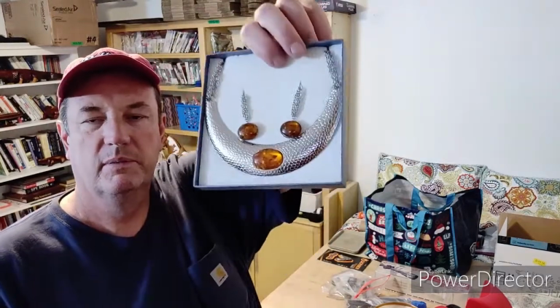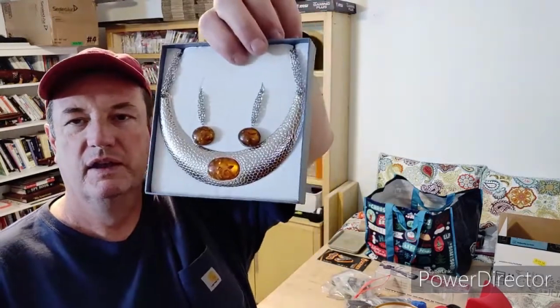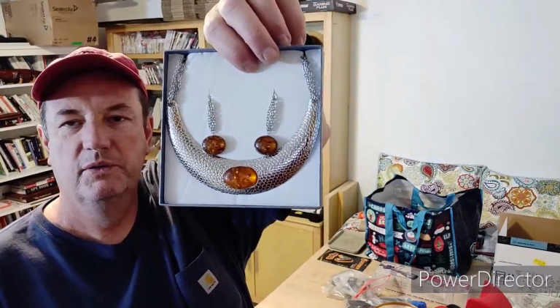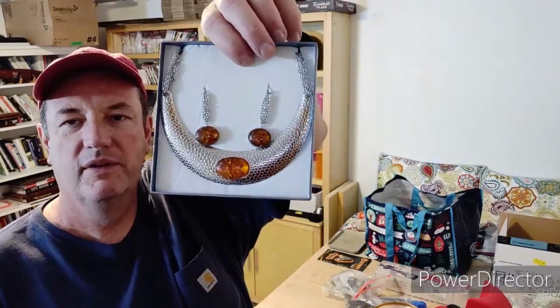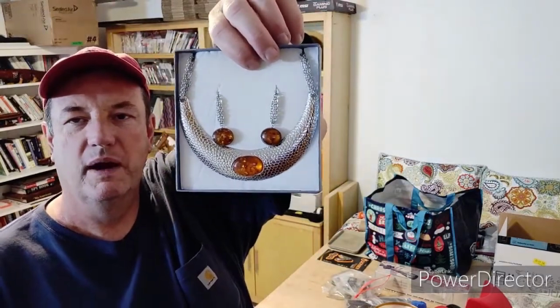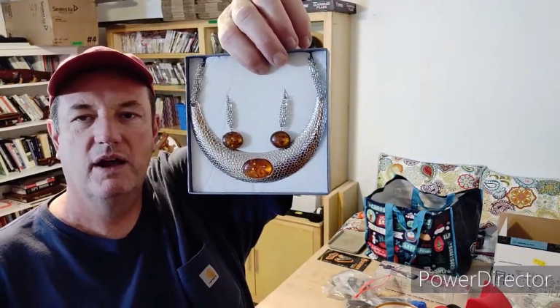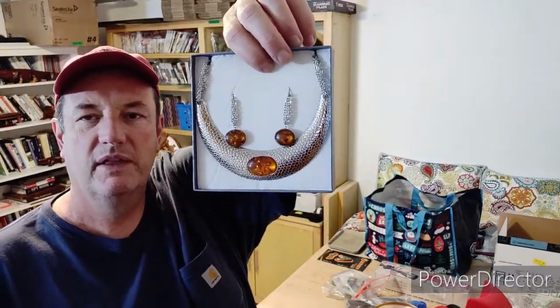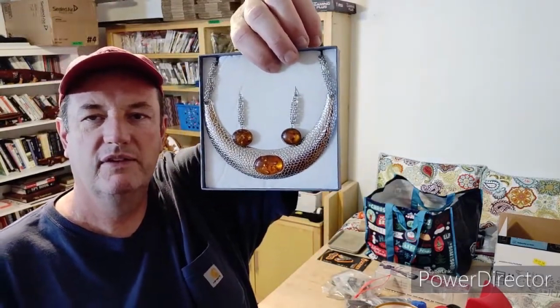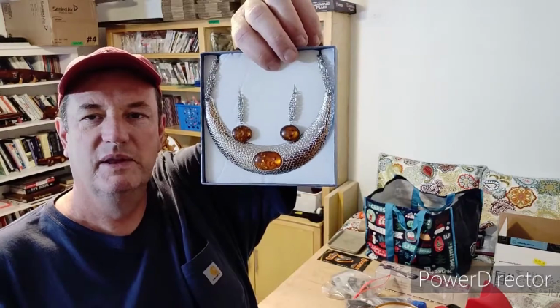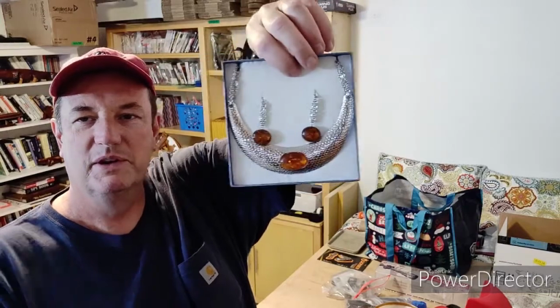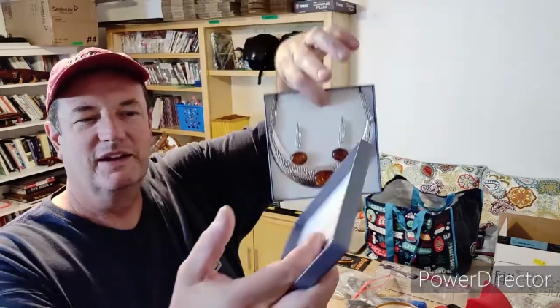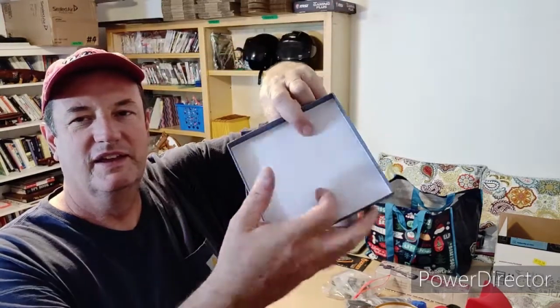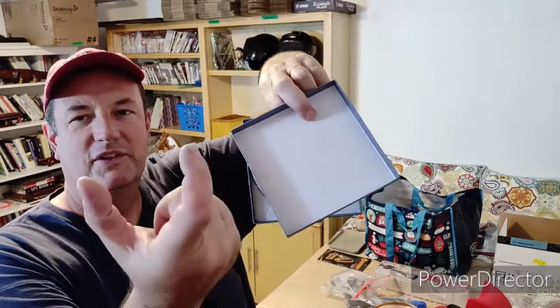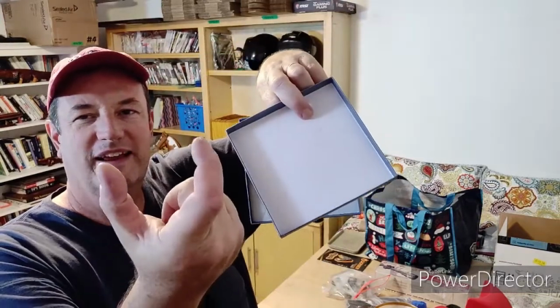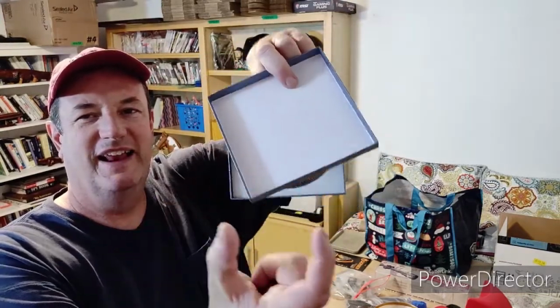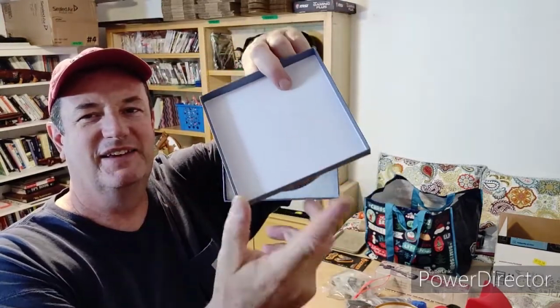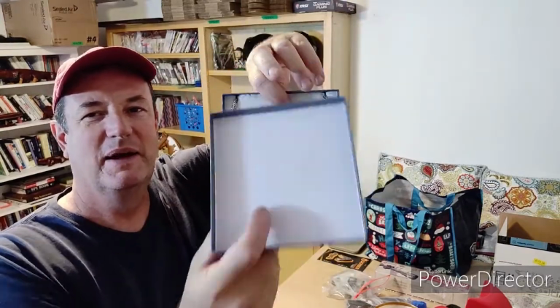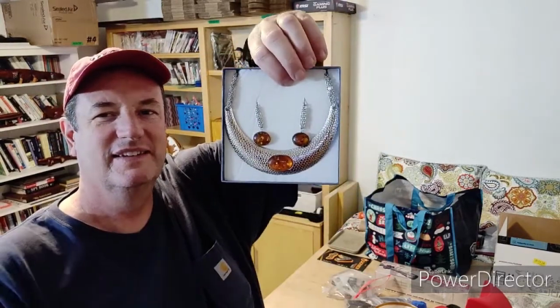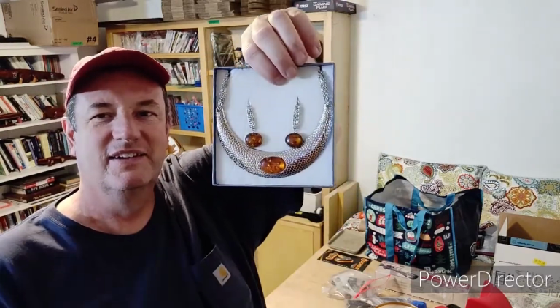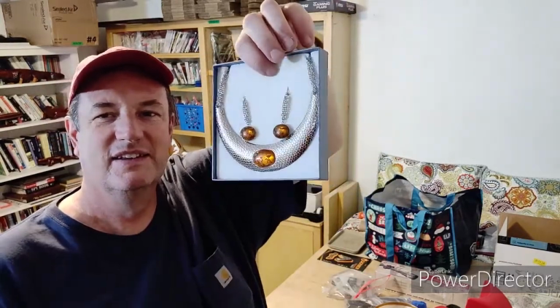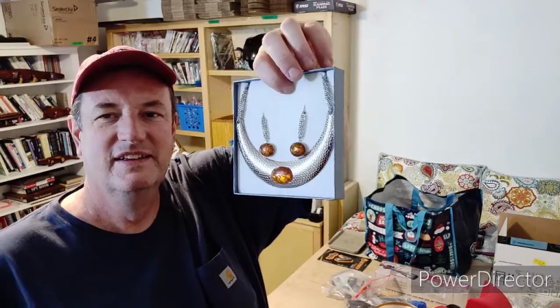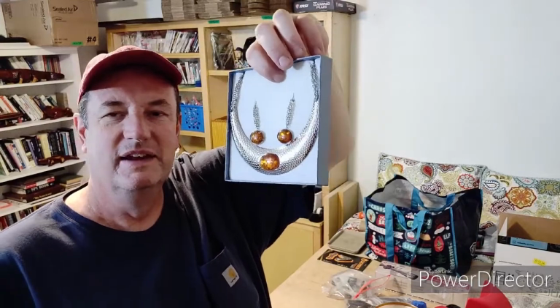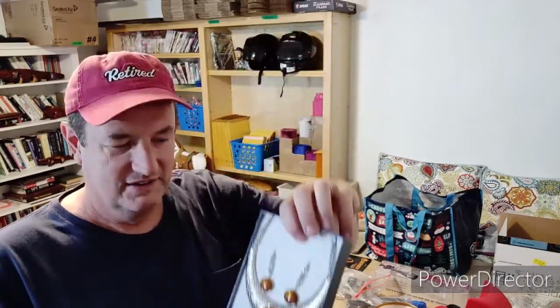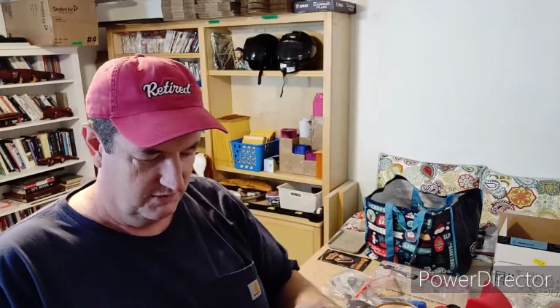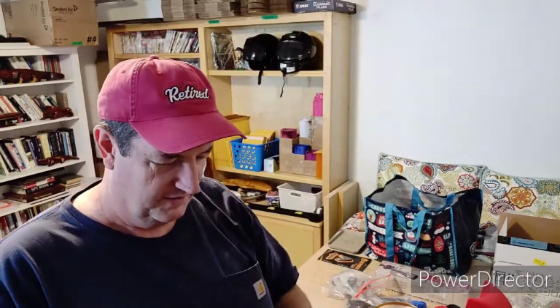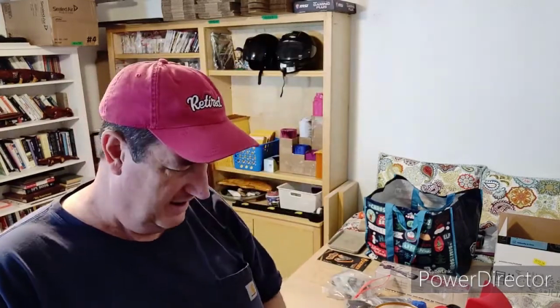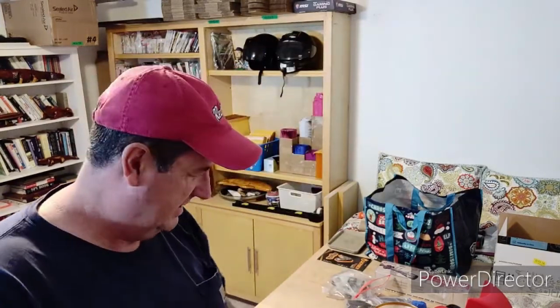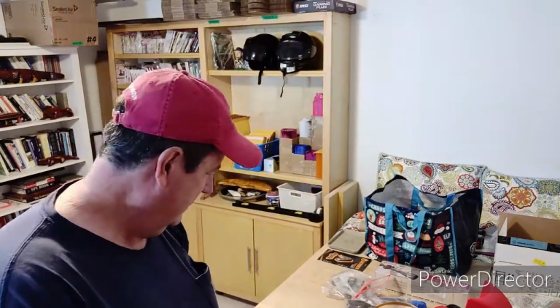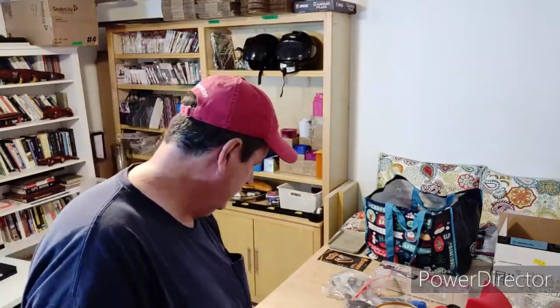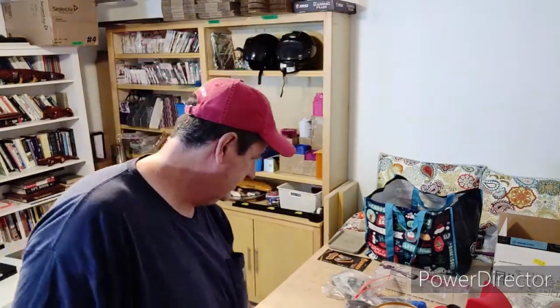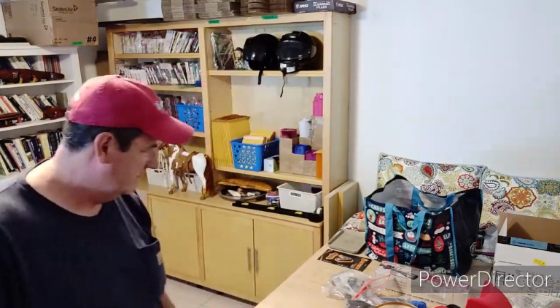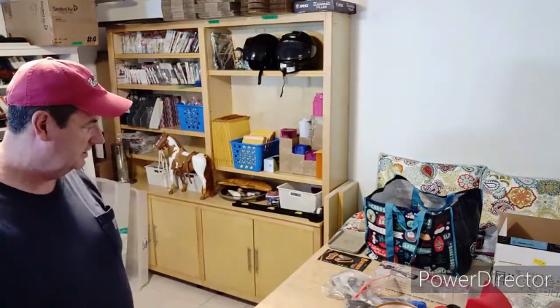That's some jewelry. My wife said, 'Oh my god, look how big that thing is' — in the picture it looked really big. It's about six inches across. But anyway, it sold for $12.99 plus shipping.